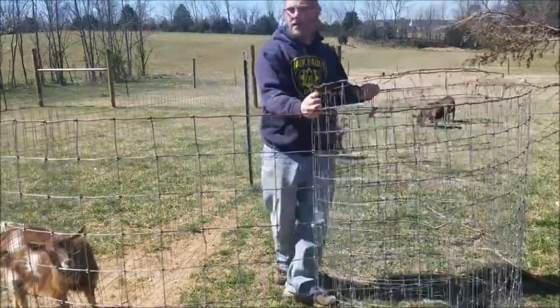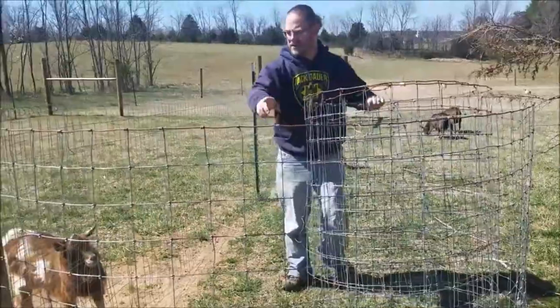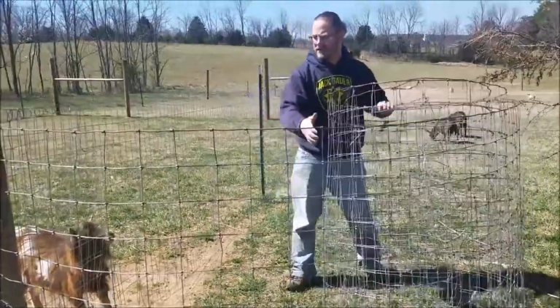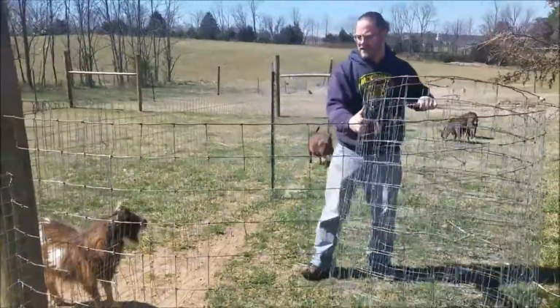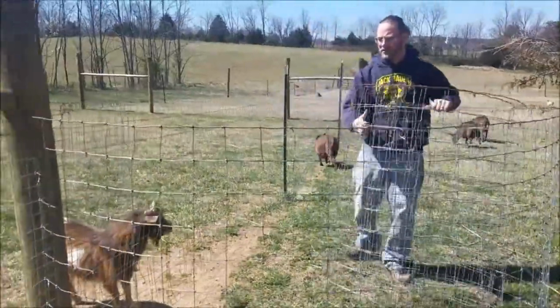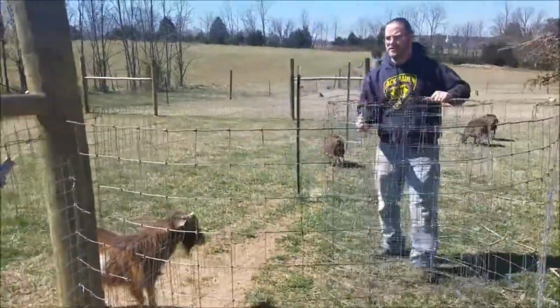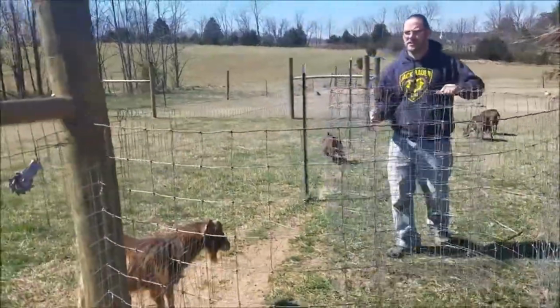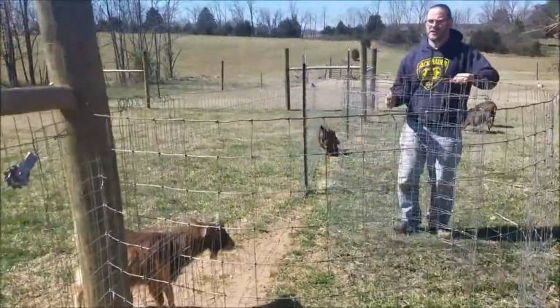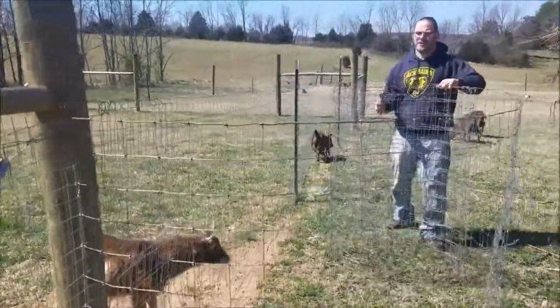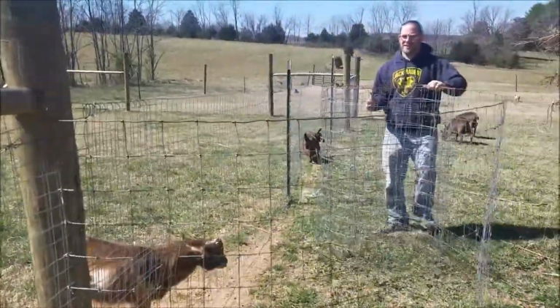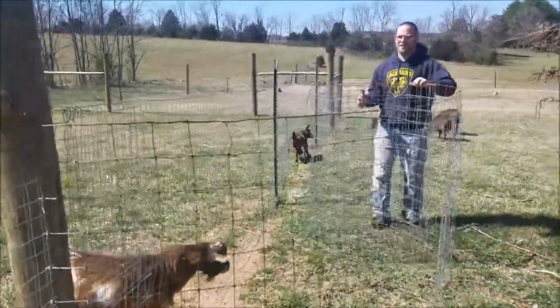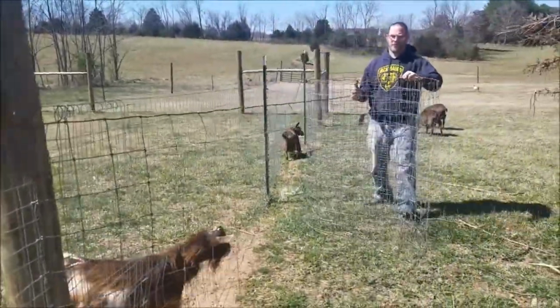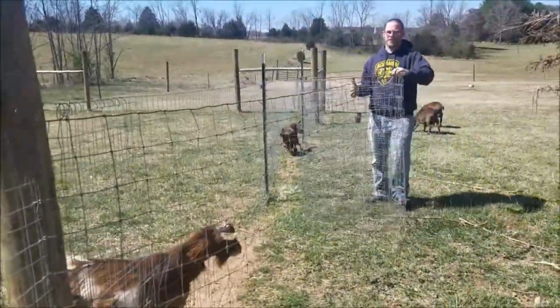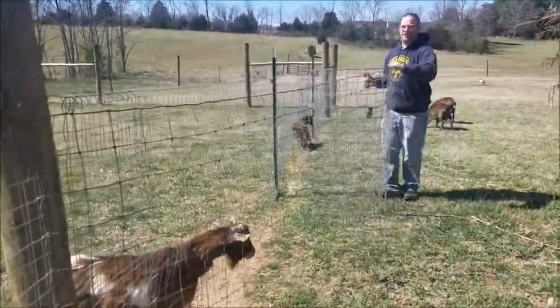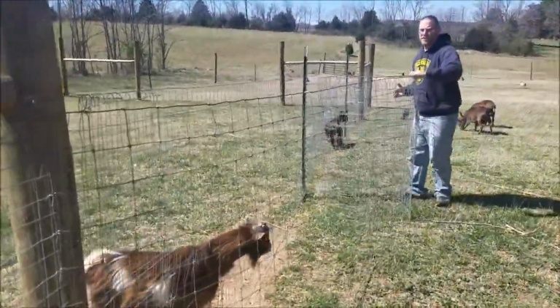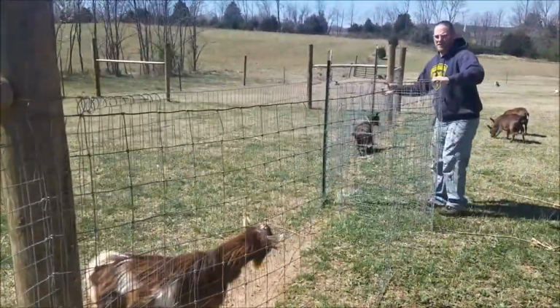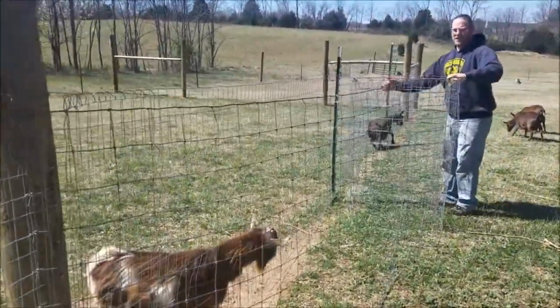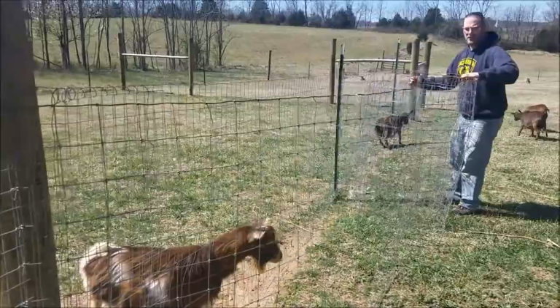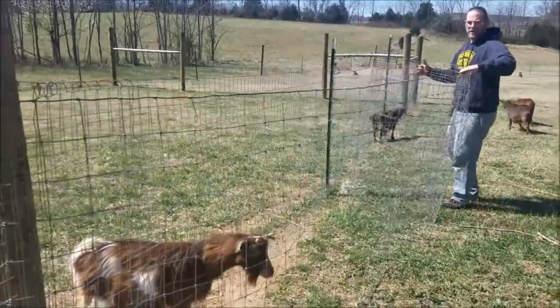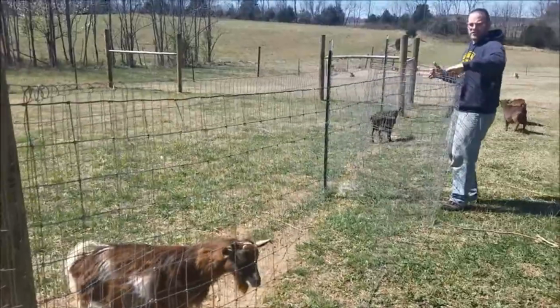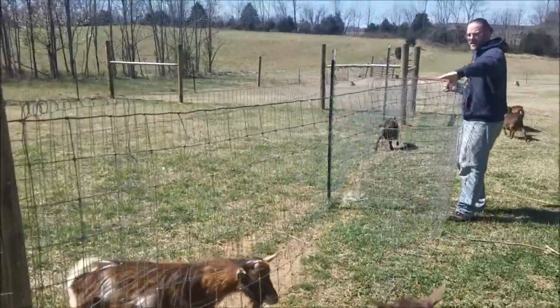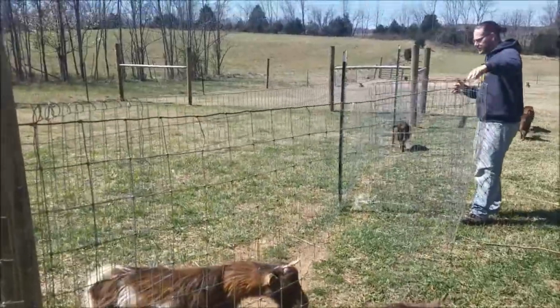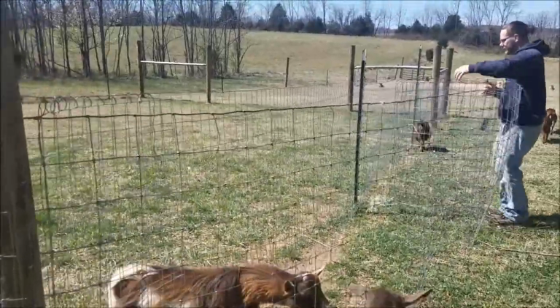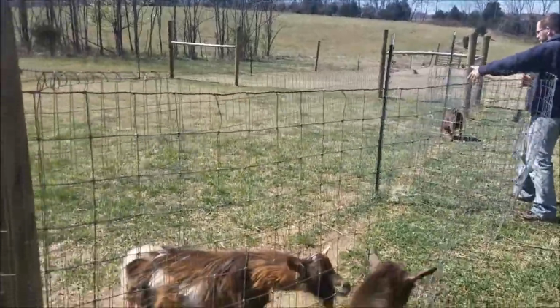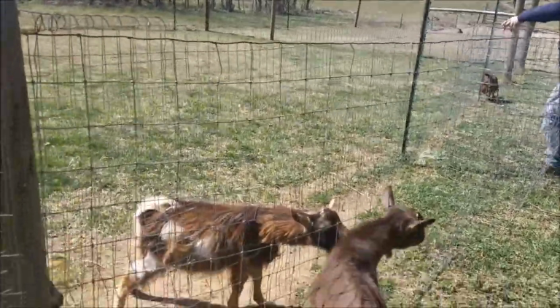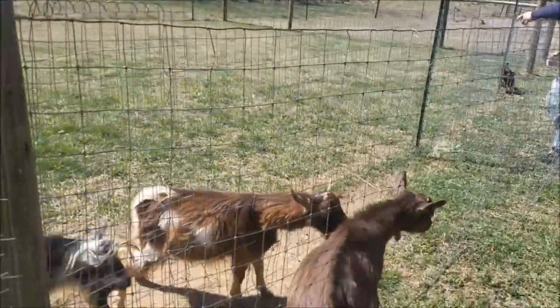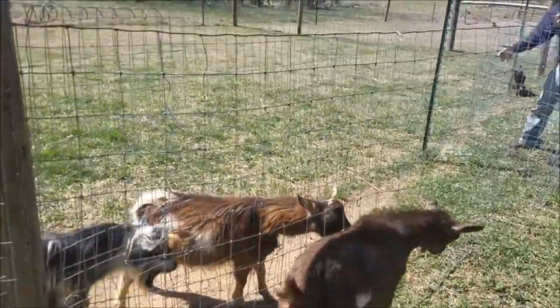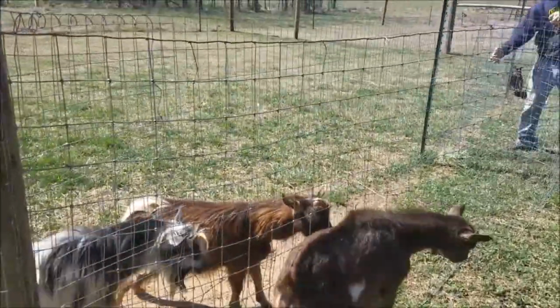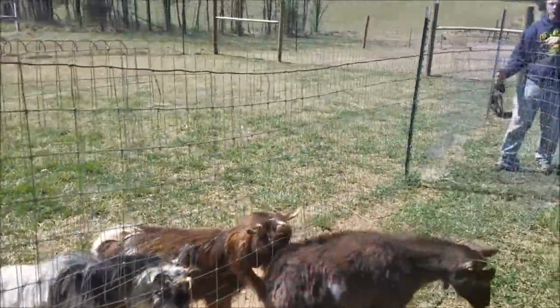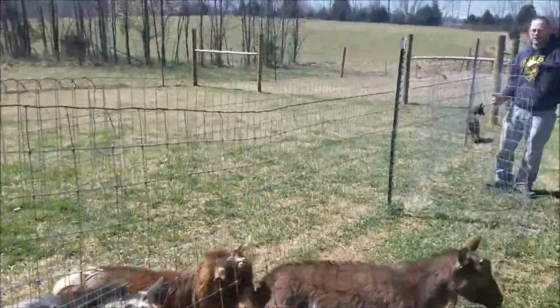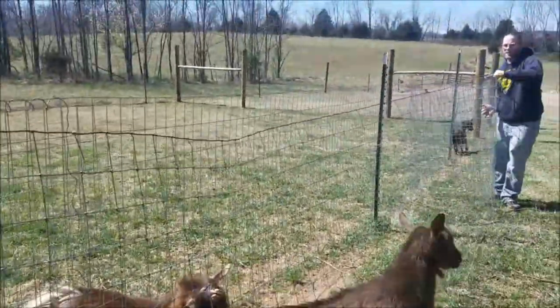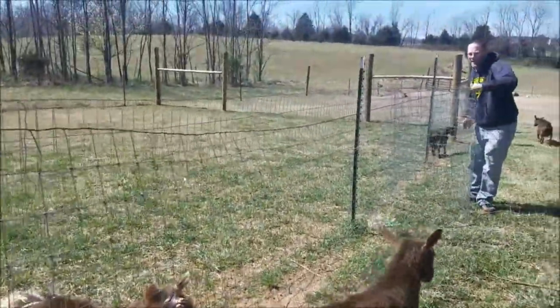The hinge points are already temporarily secured. You'll probably have a goat stick his head out as well. We're just going to roll this whole piece down.